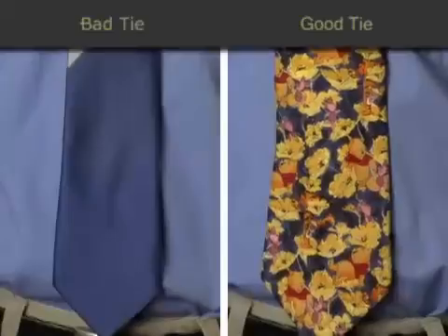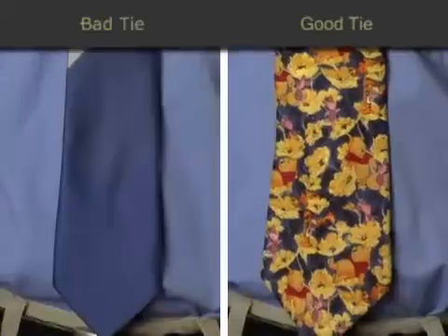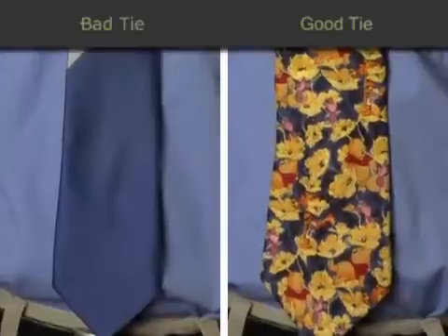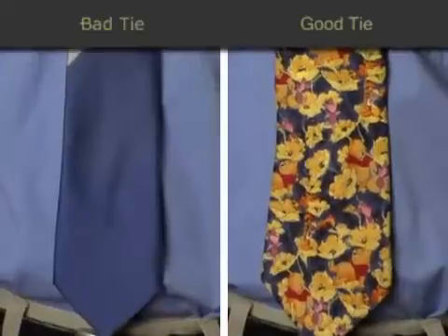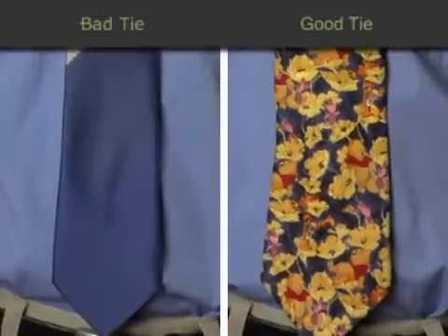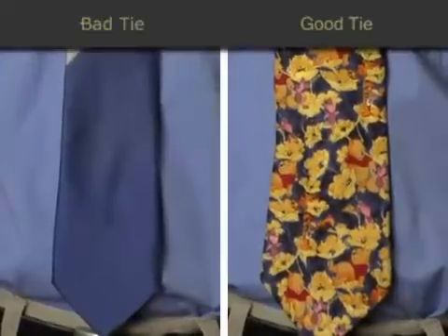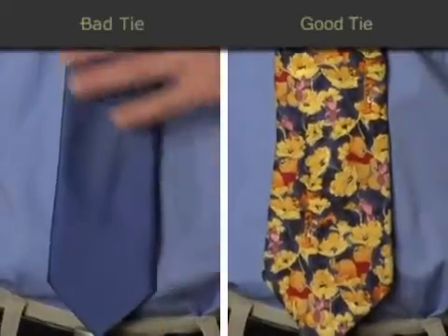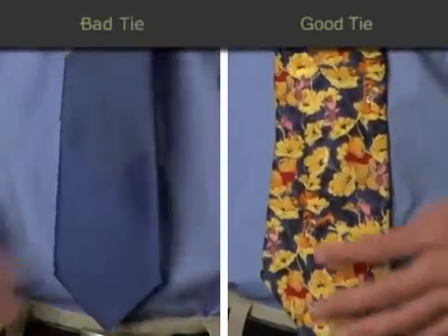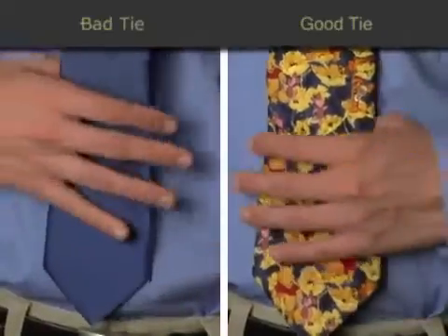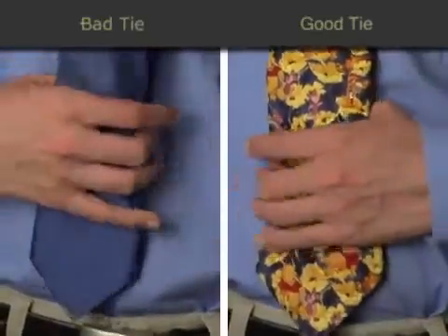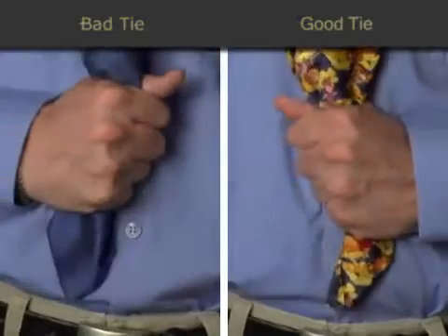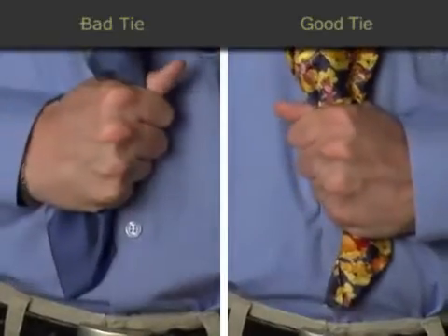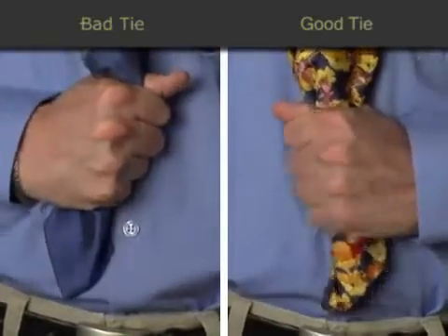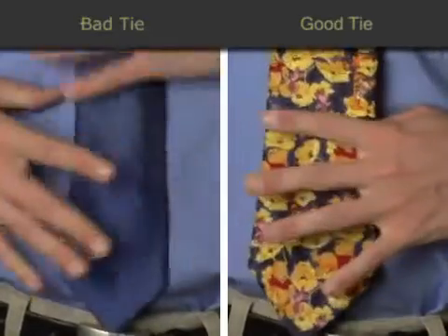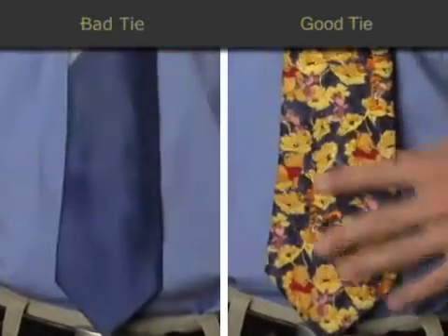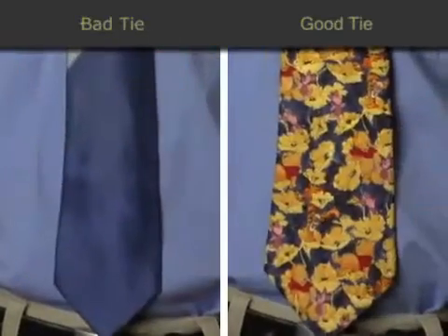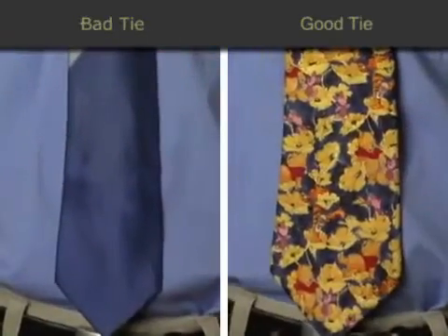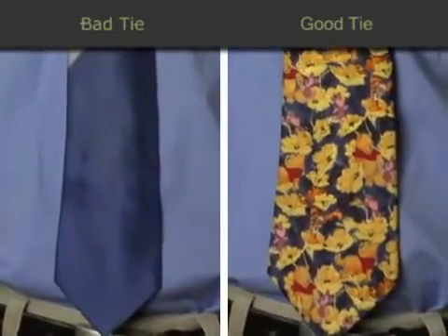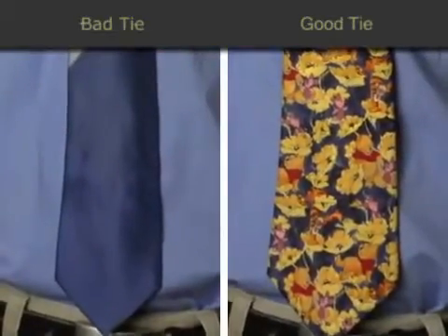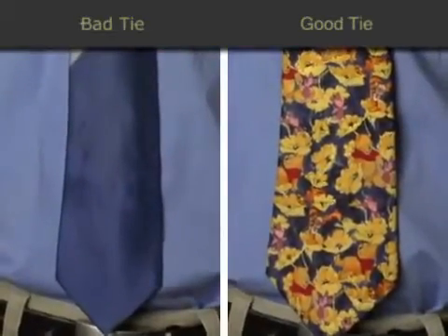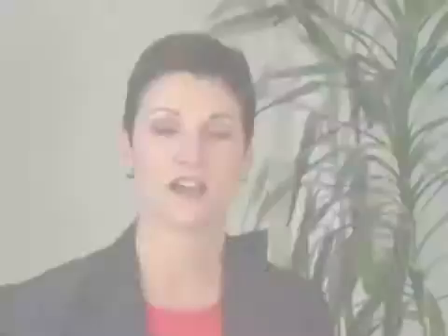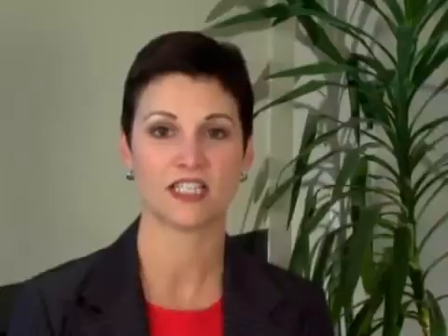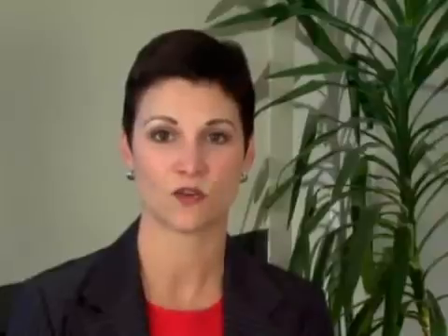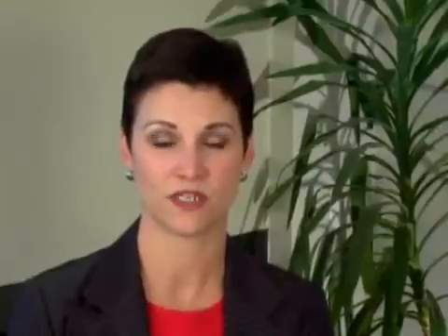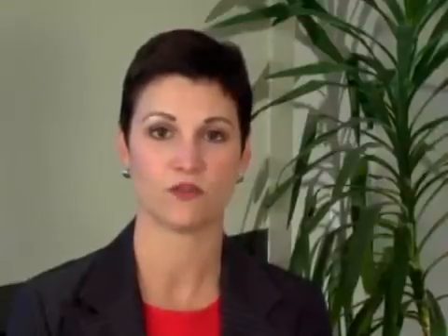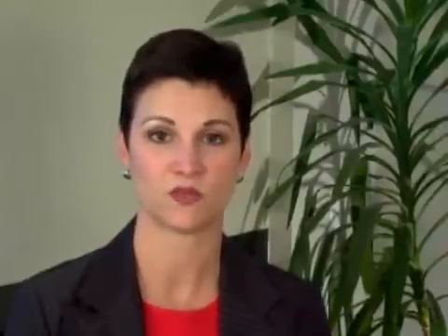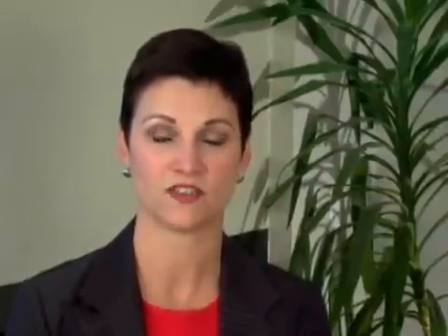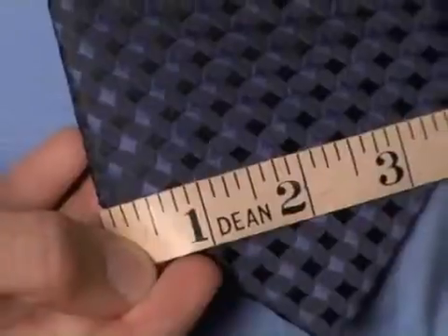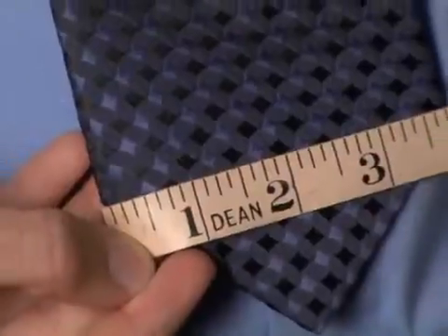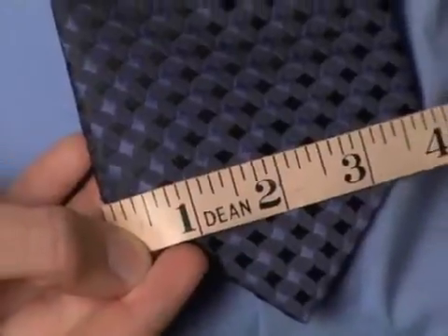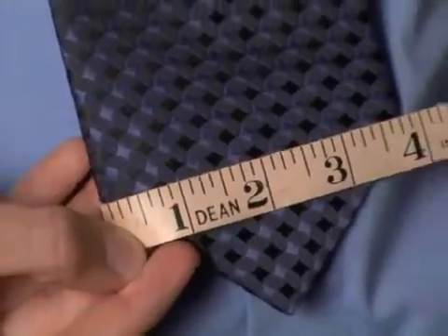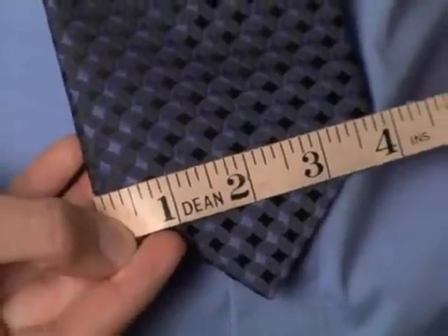An easy way to tell if a tie is good quality is by taking the tie, squishing it between your hands, and letting go. A good quality tie should fall back to its natural shape. A very classic width for a tie would be between three and a quarter to three and three quarter inches wide.